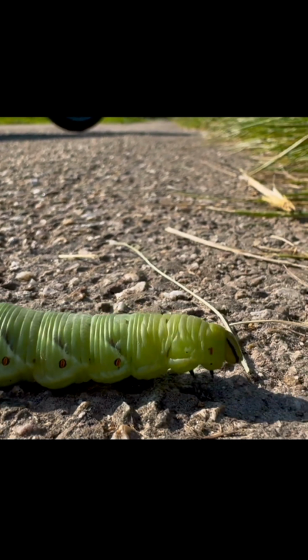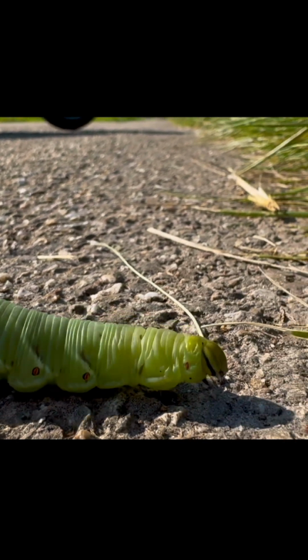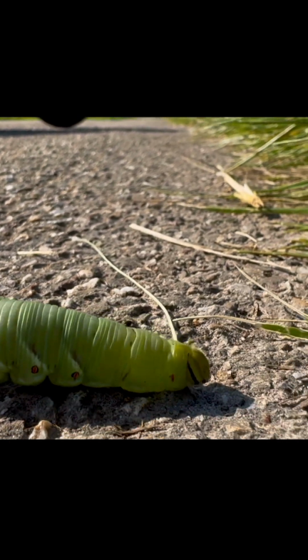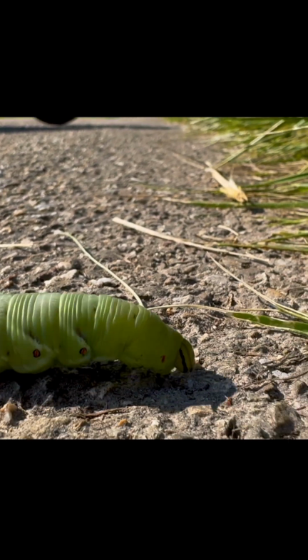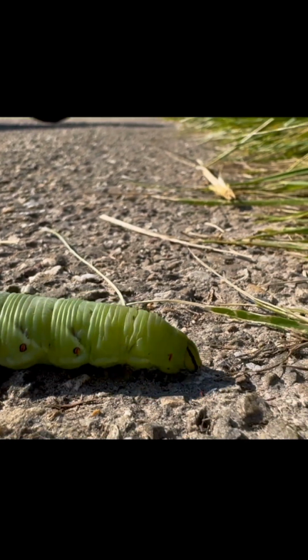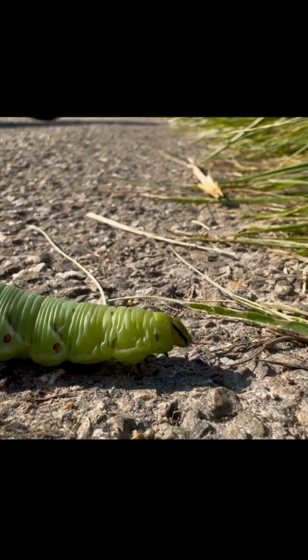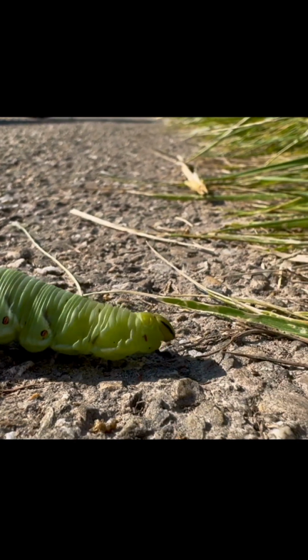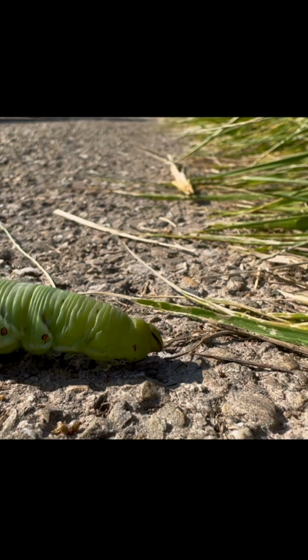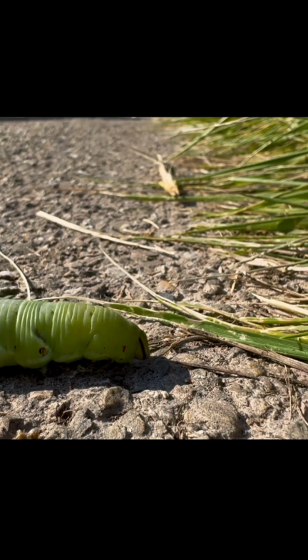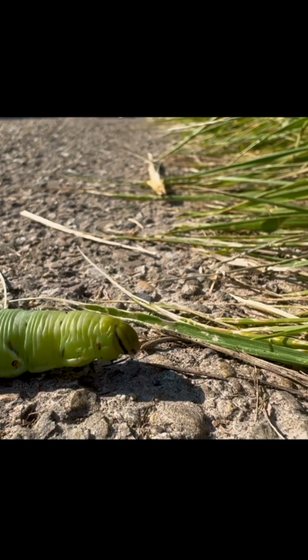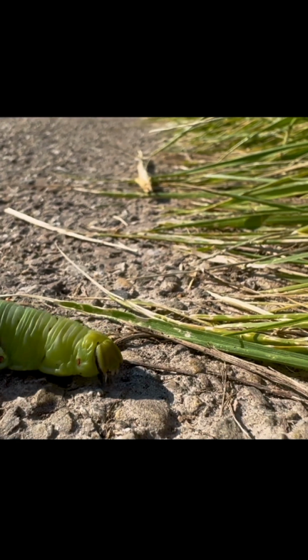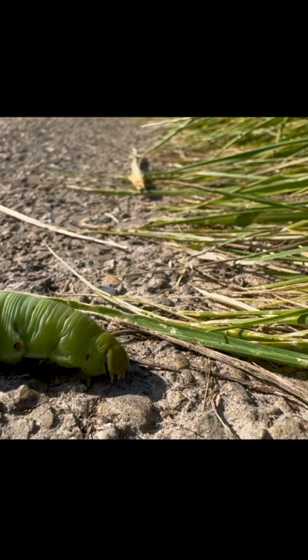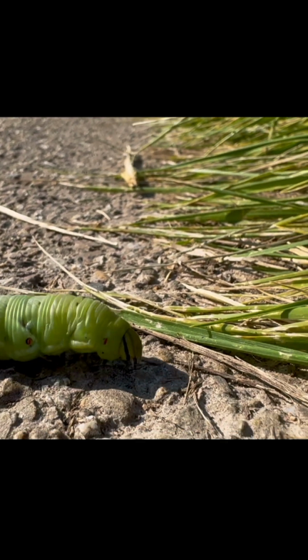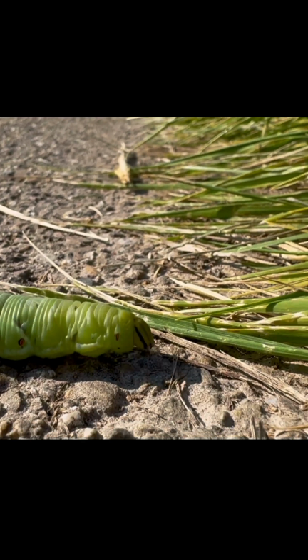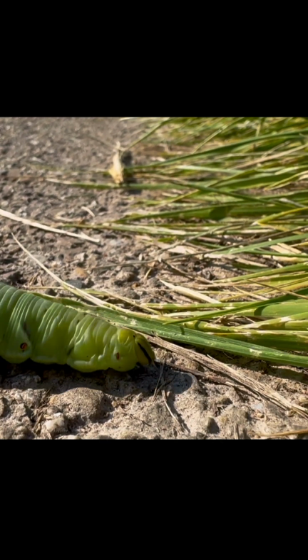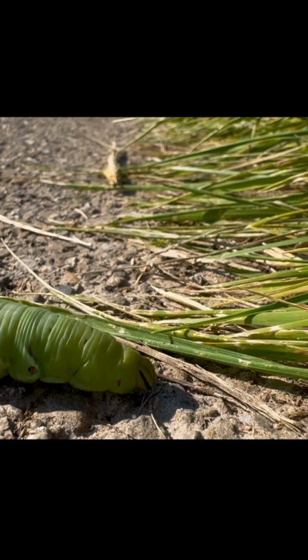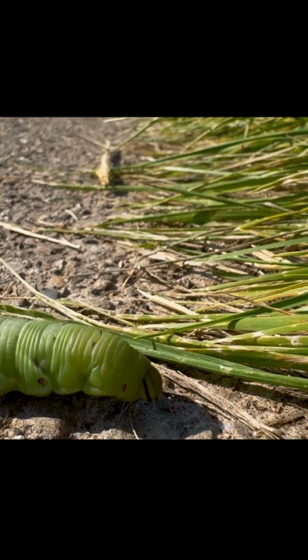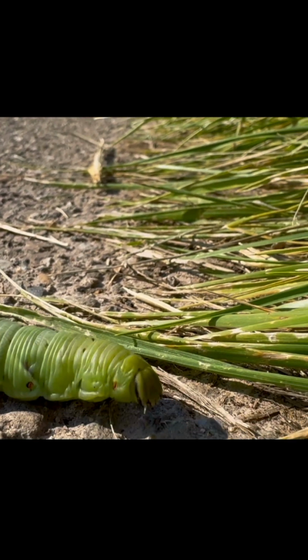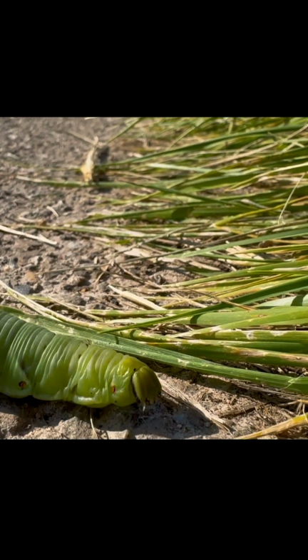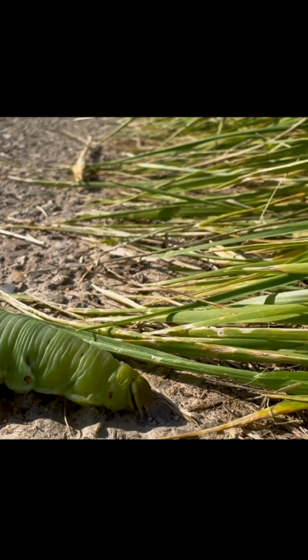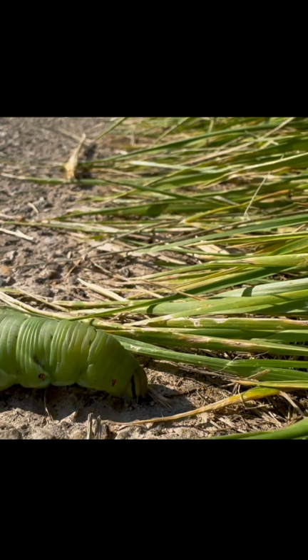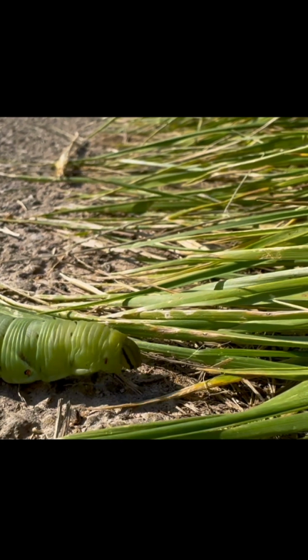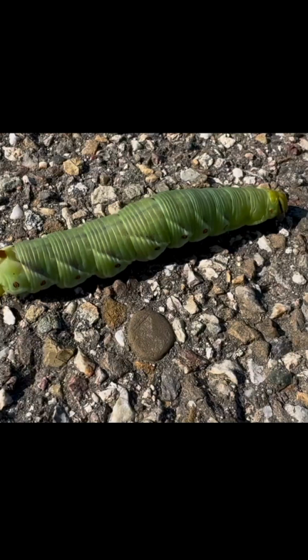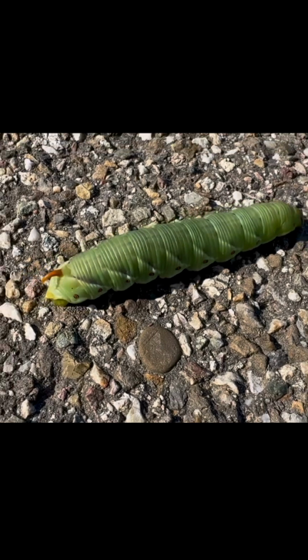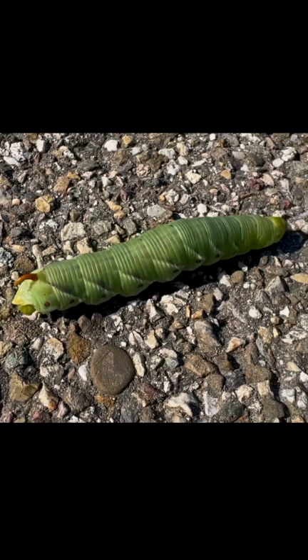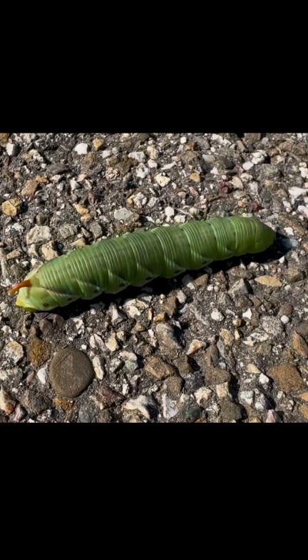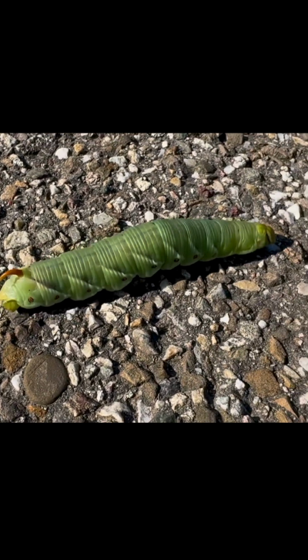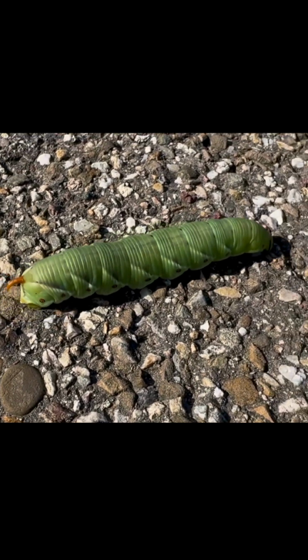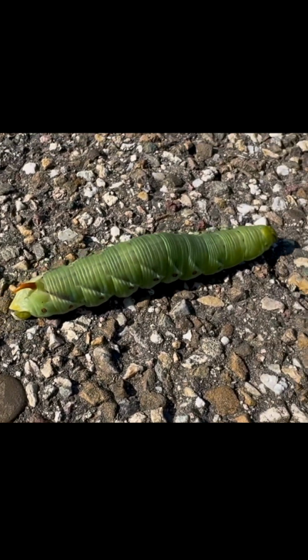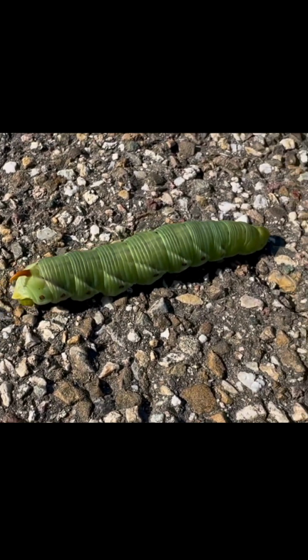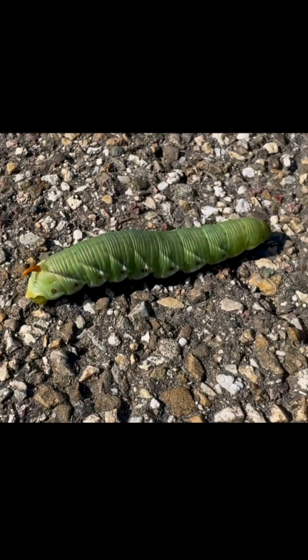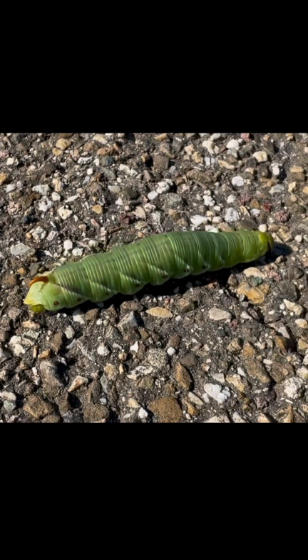Once the caterpillar reaches full size, it stops feeding and pupates underground. Inside the pupa, its entire body restructures — wings, legs, eyes, everything.